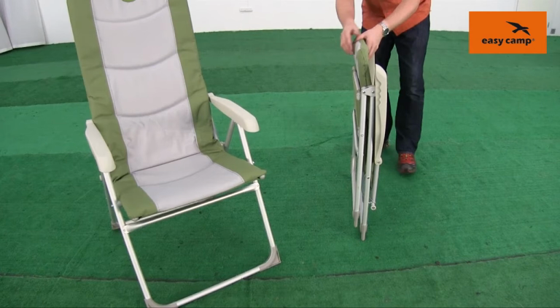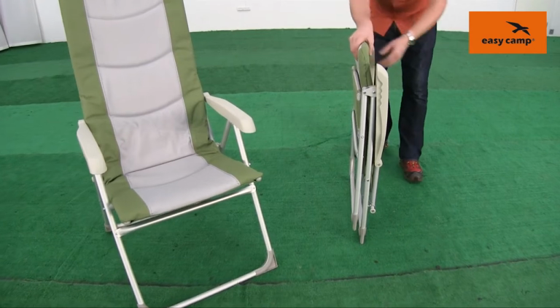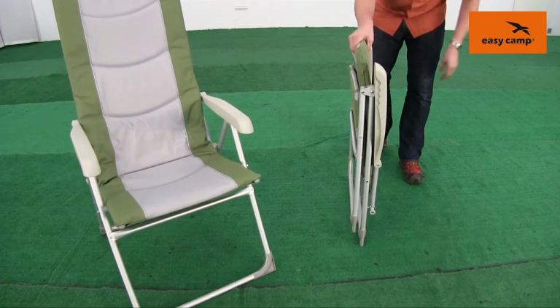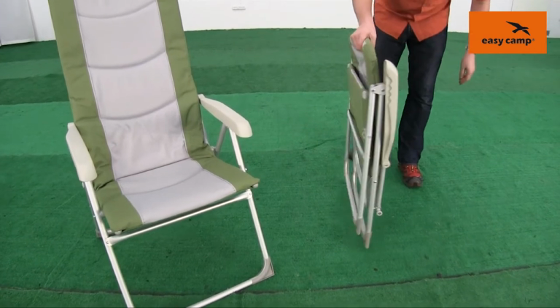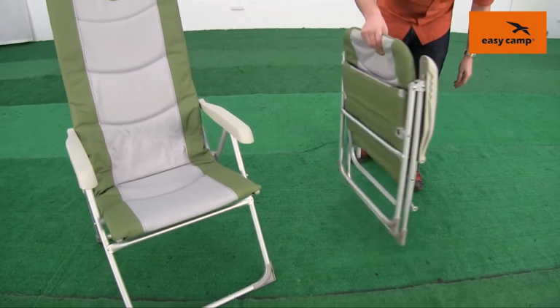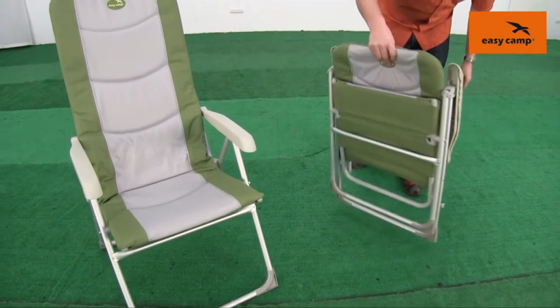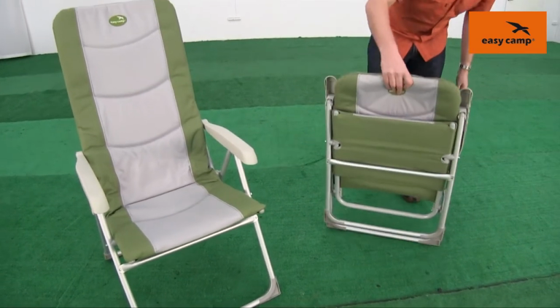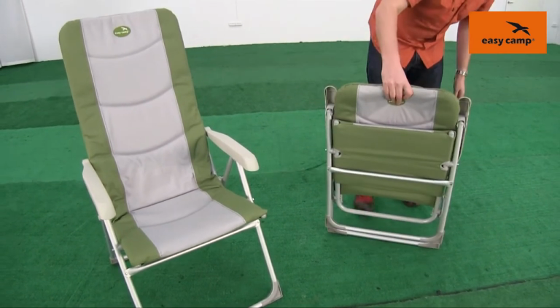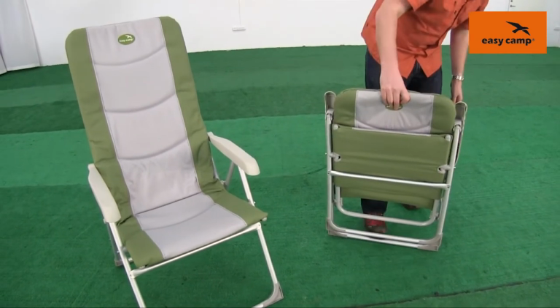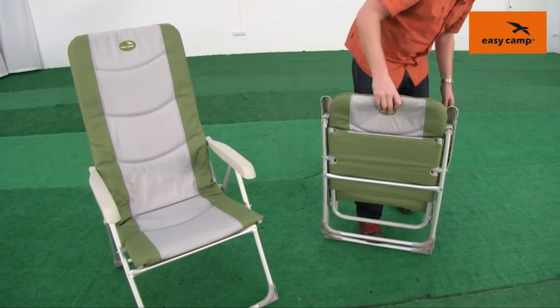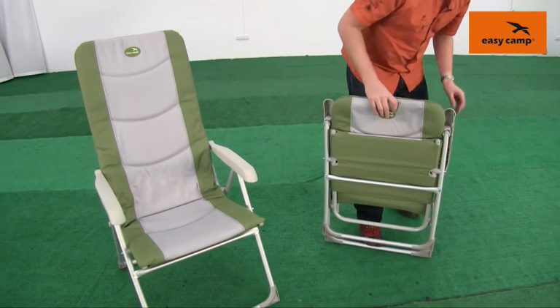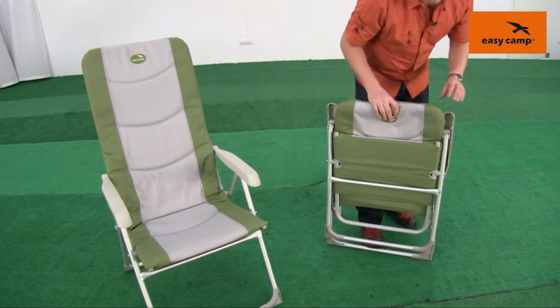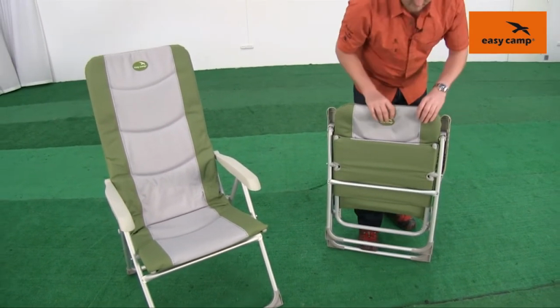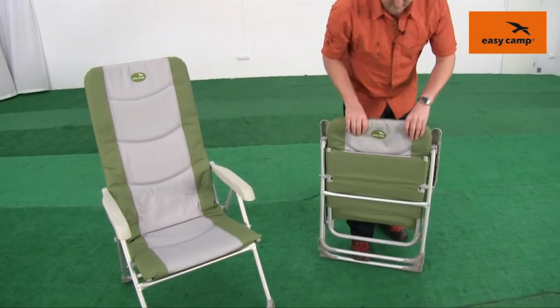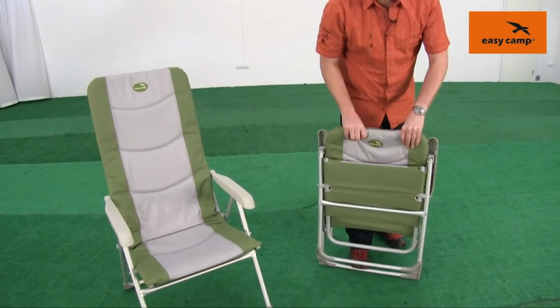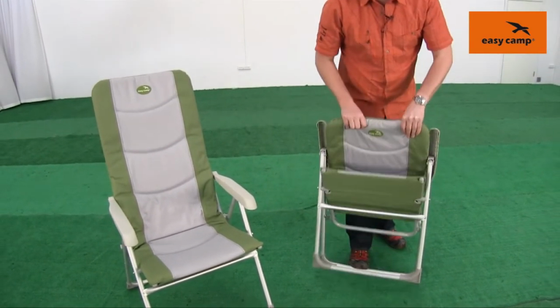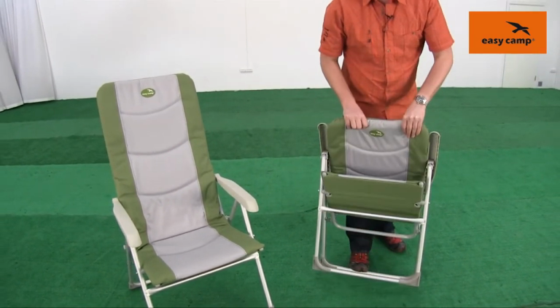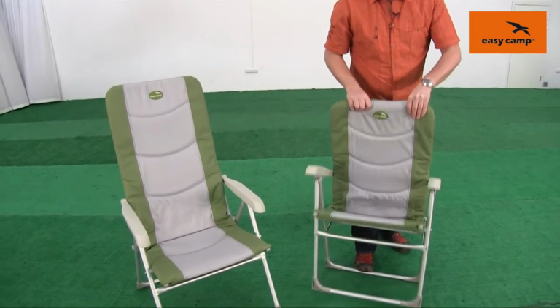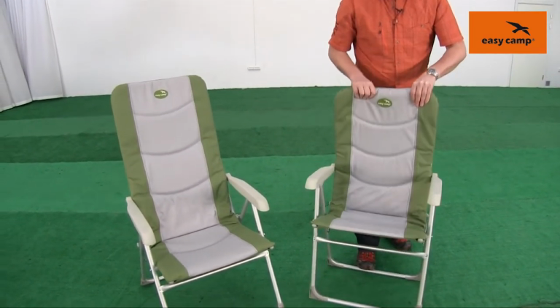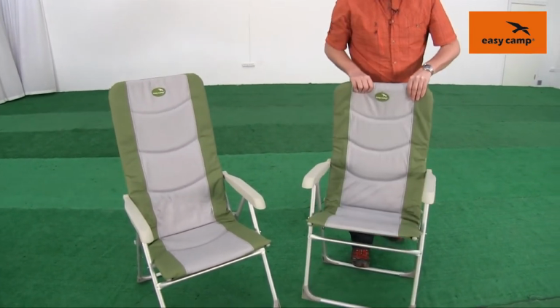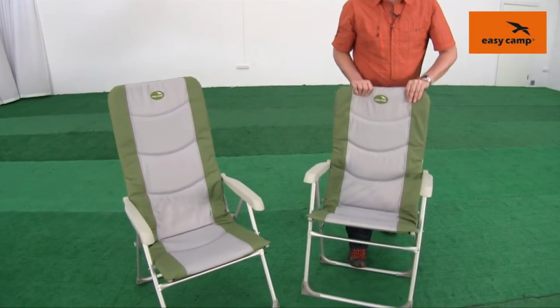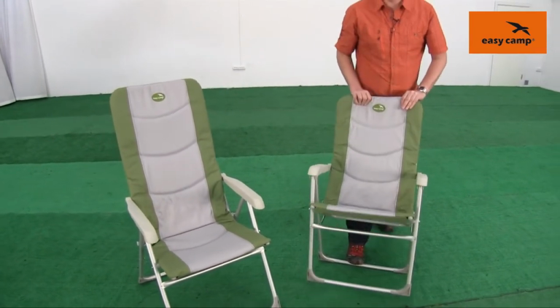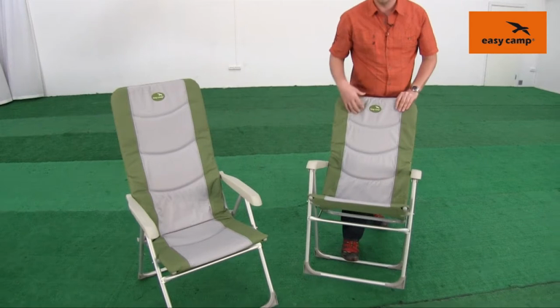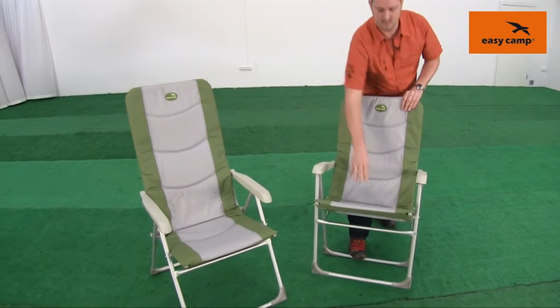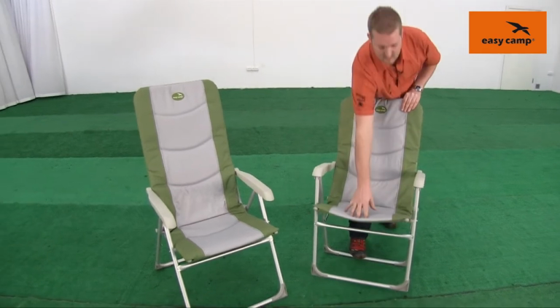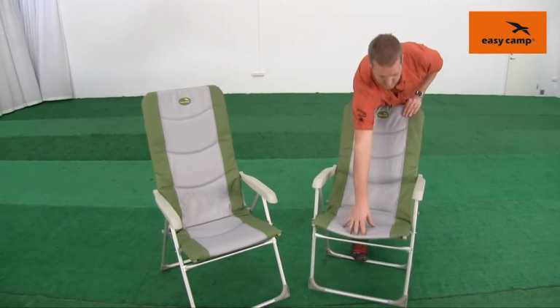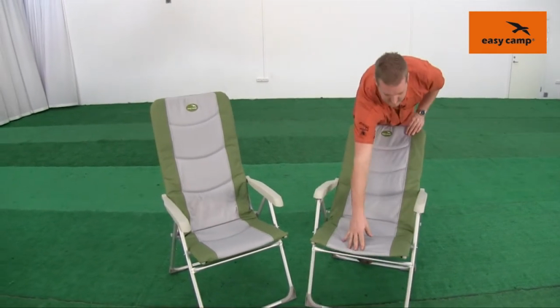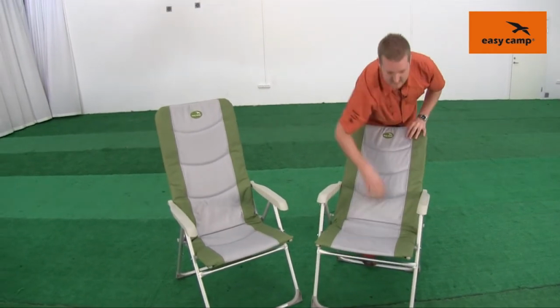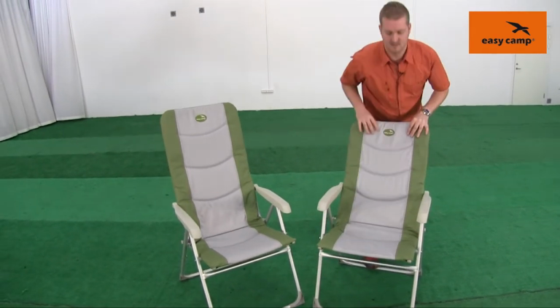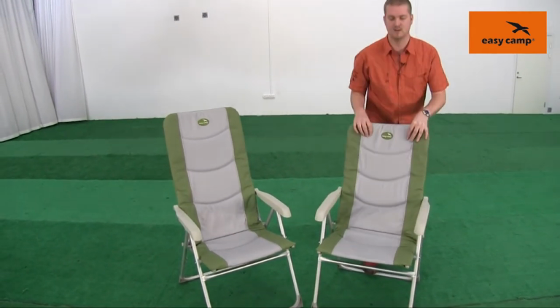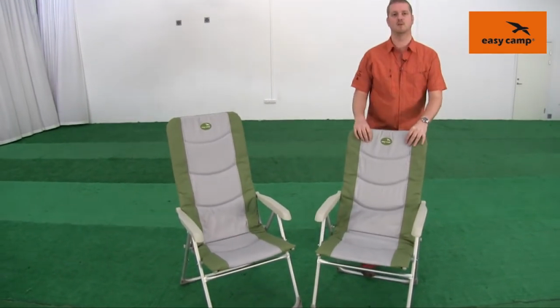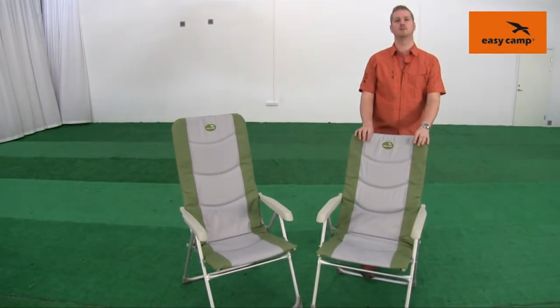To fold them out it's very simple — all you do is pop your foot on the back of the frame and if you just lift the top of the chair up, you see just how easy that is to fold out.